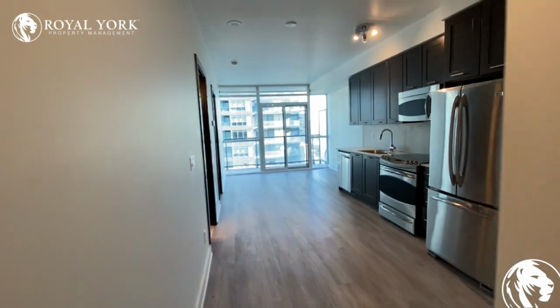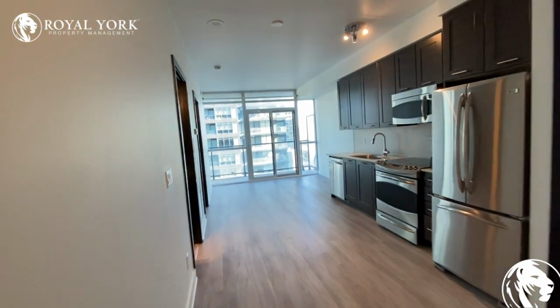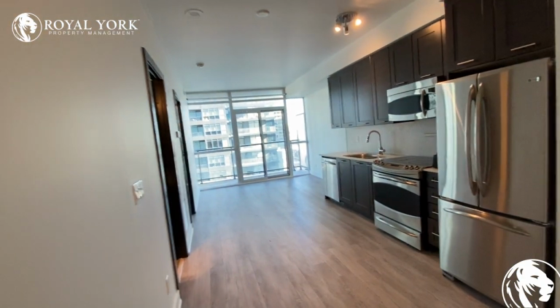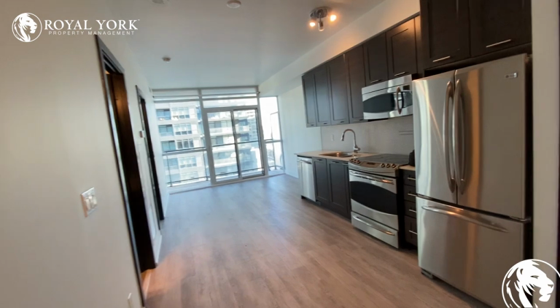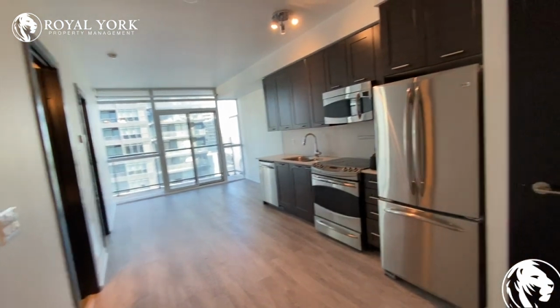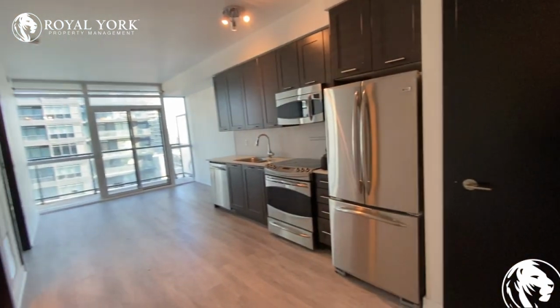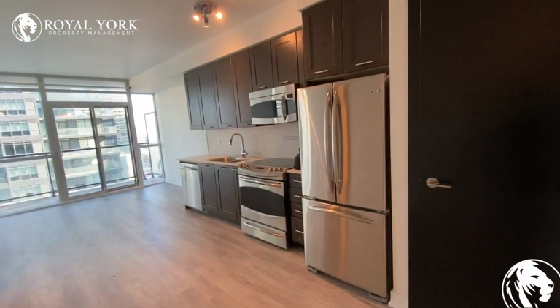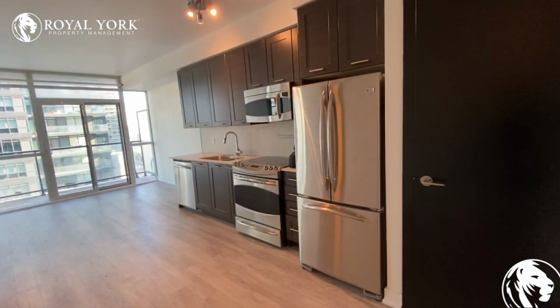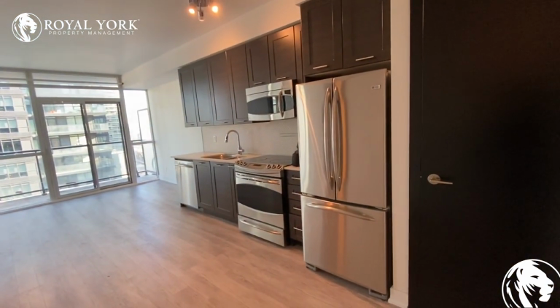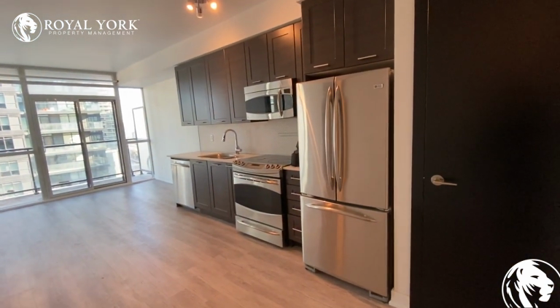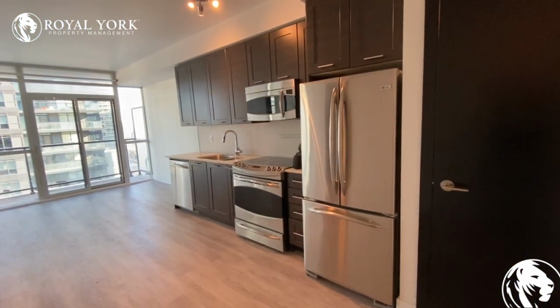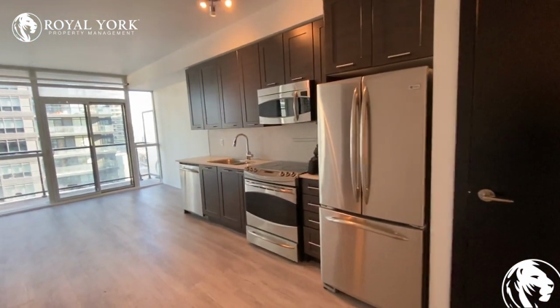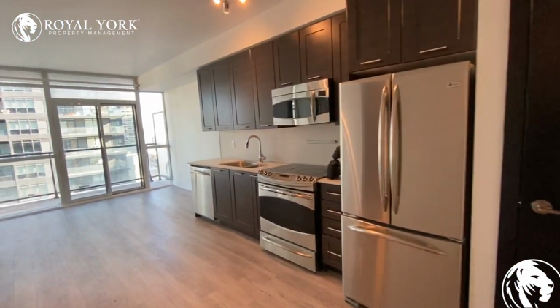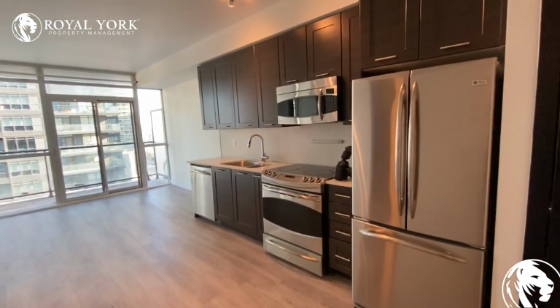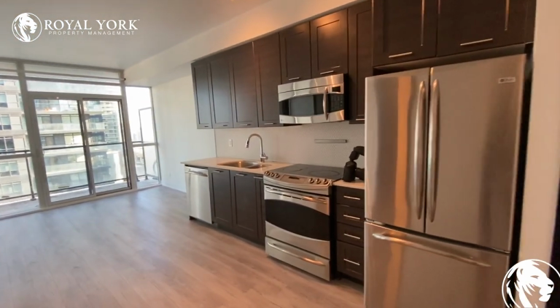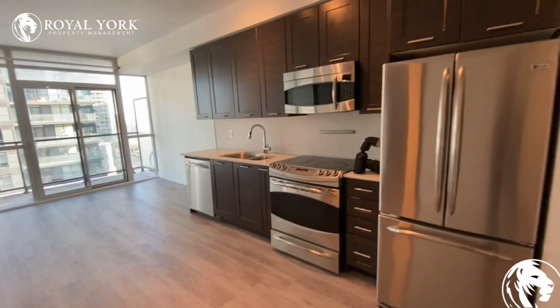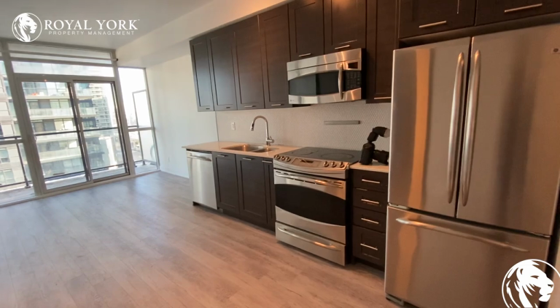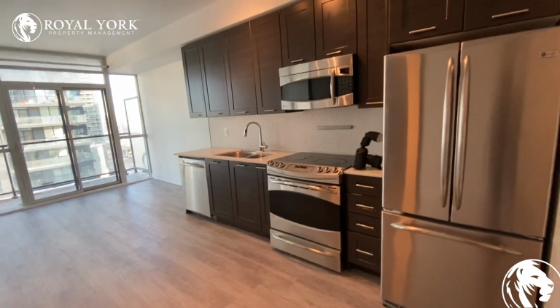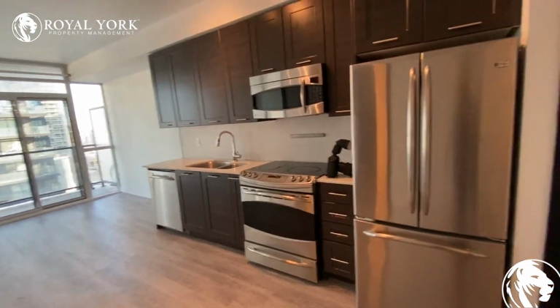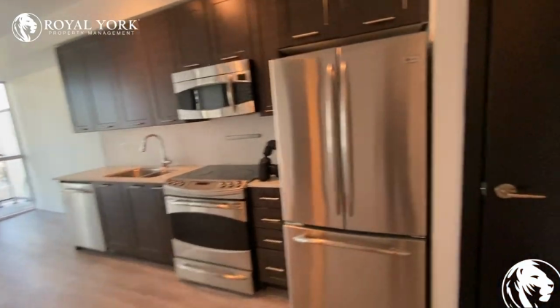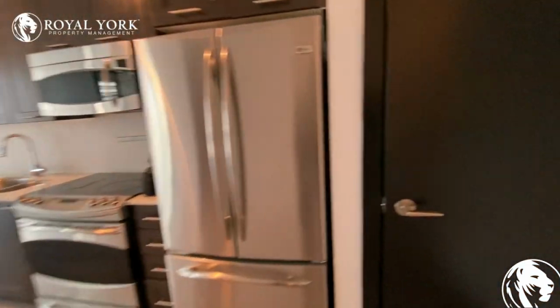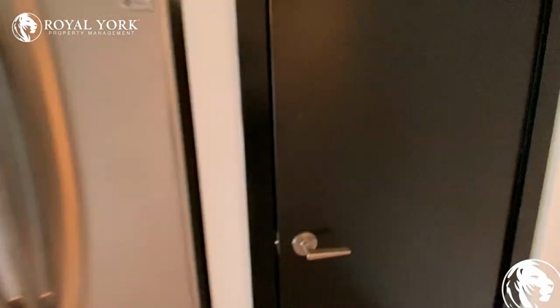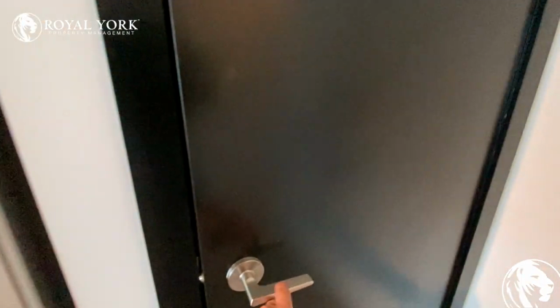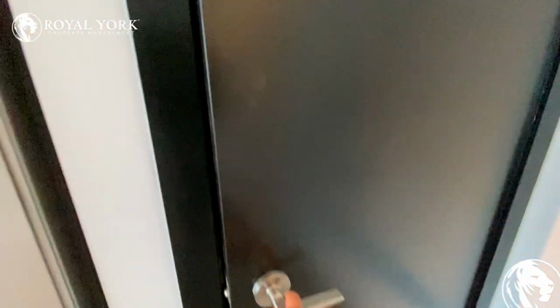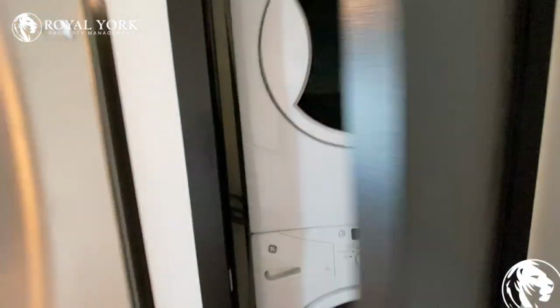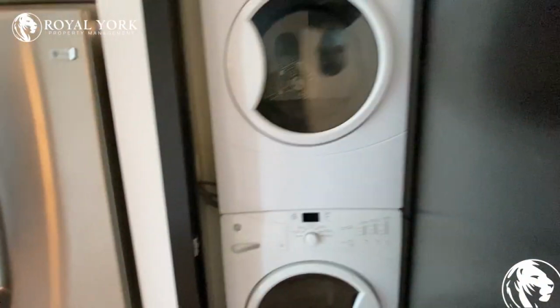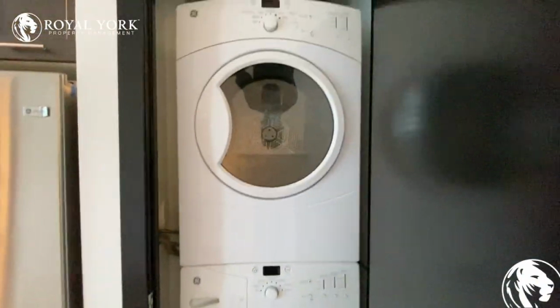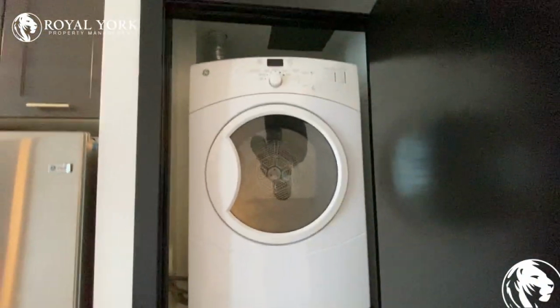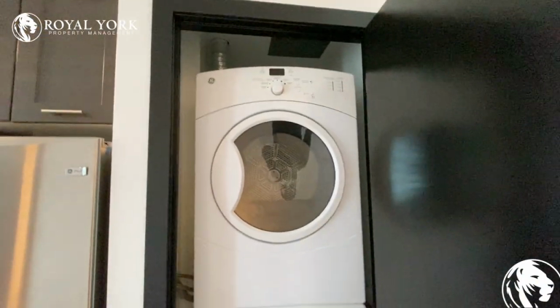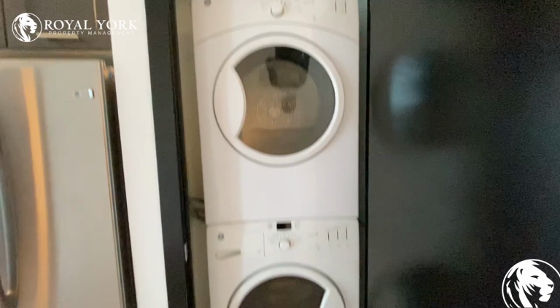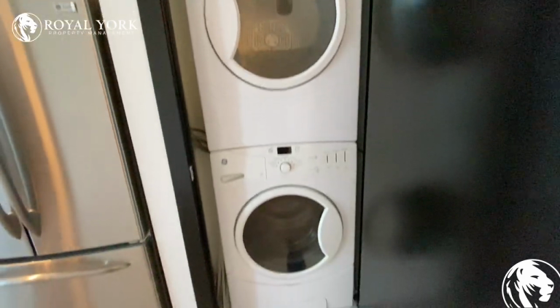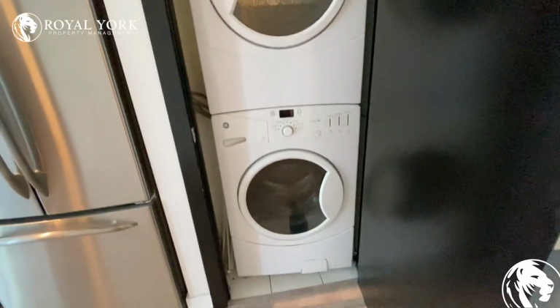Here is the kitchen and the living room. In the kitchen we have a fridge, oven, microwave, and dishwasher. The washer and dryer are over here.